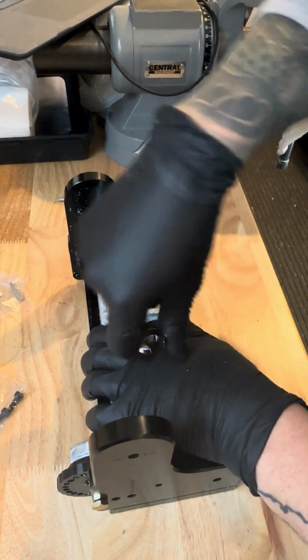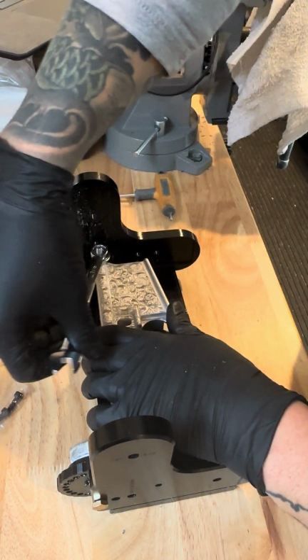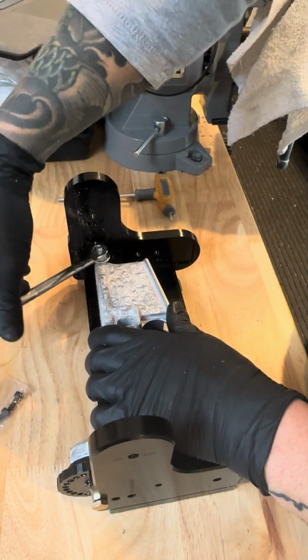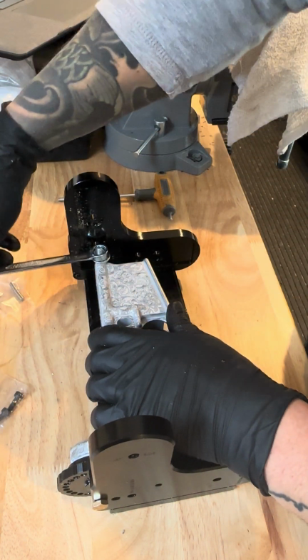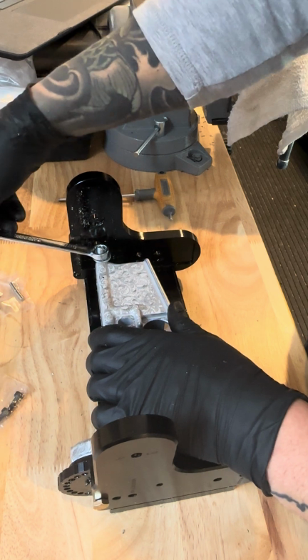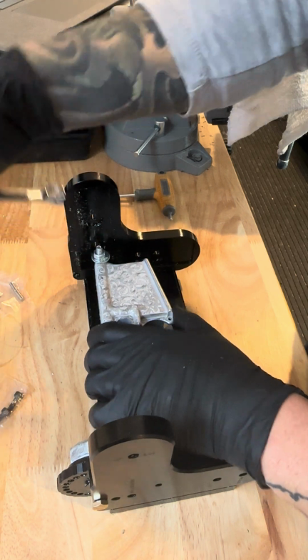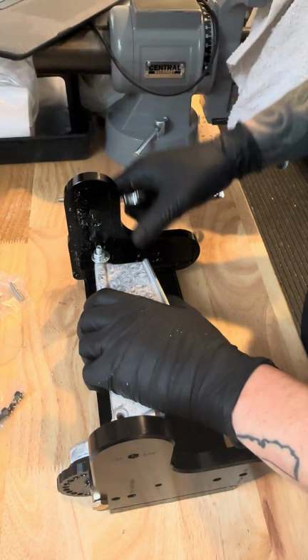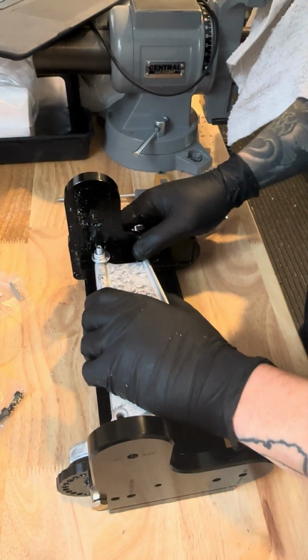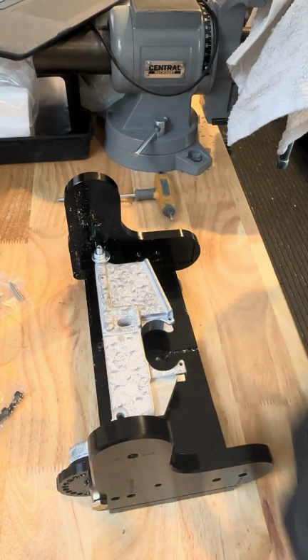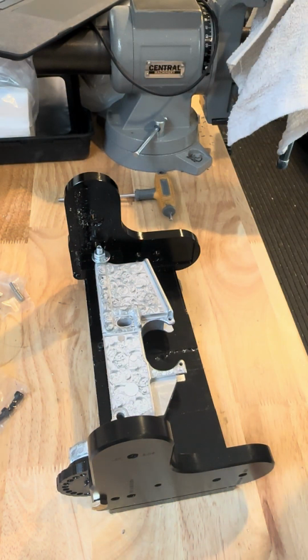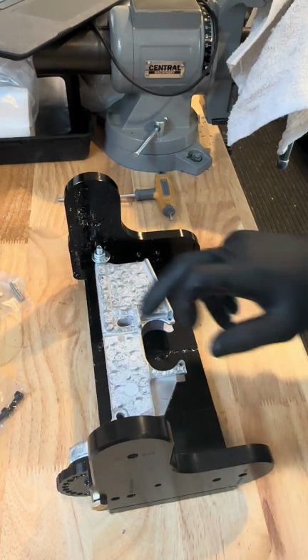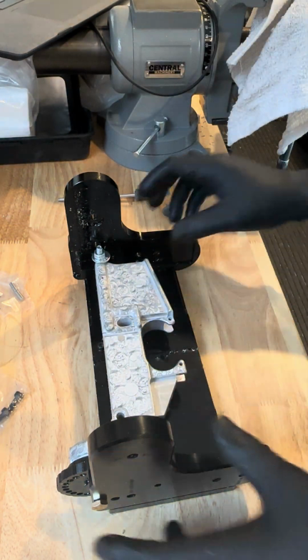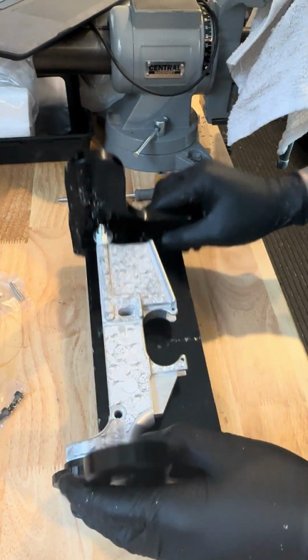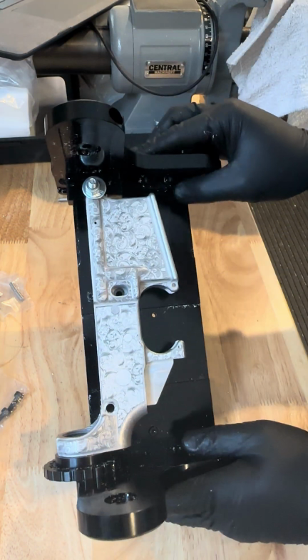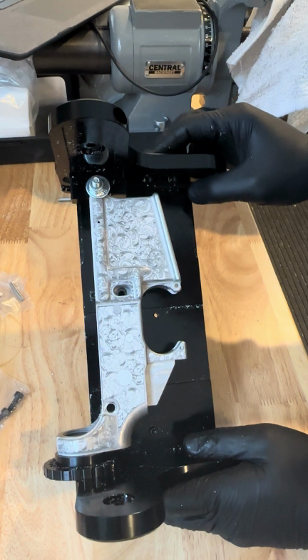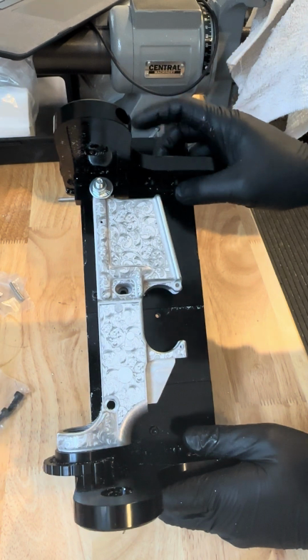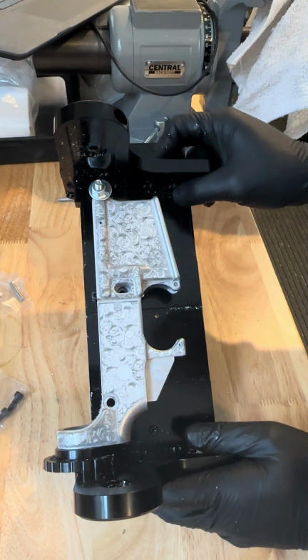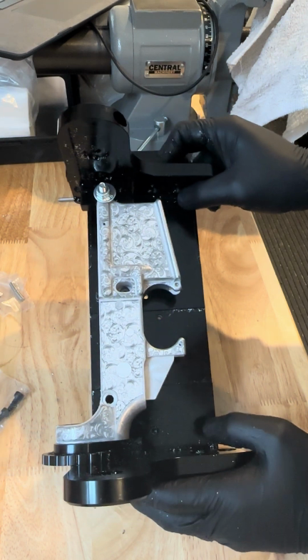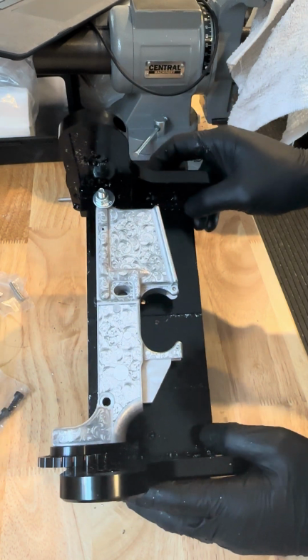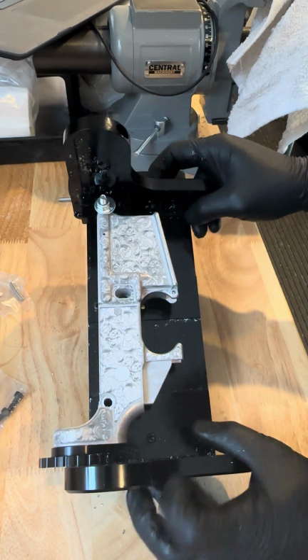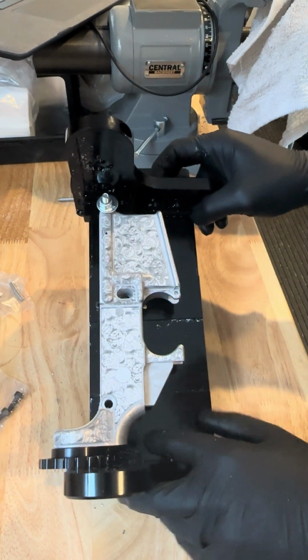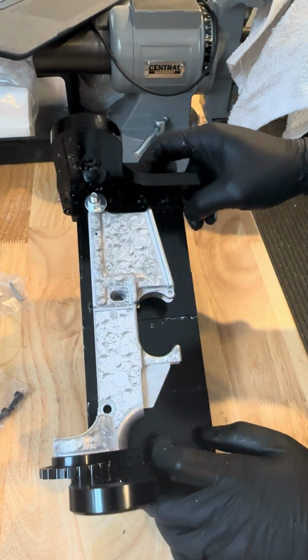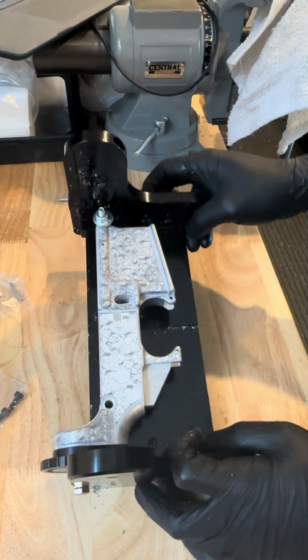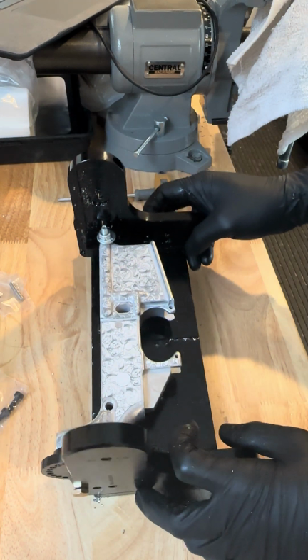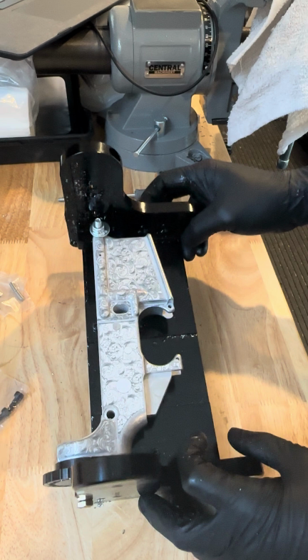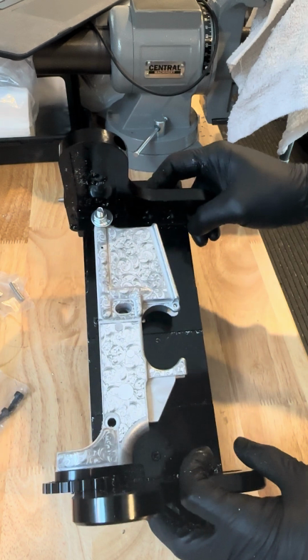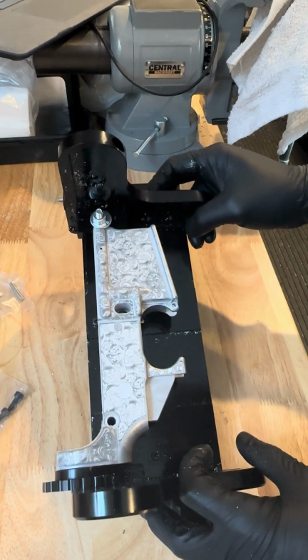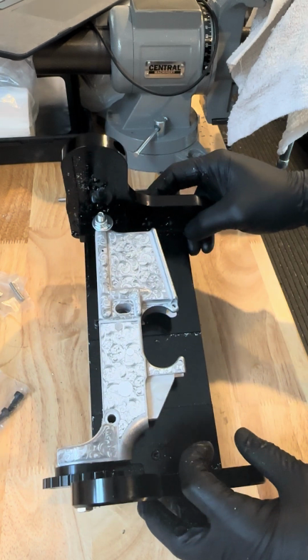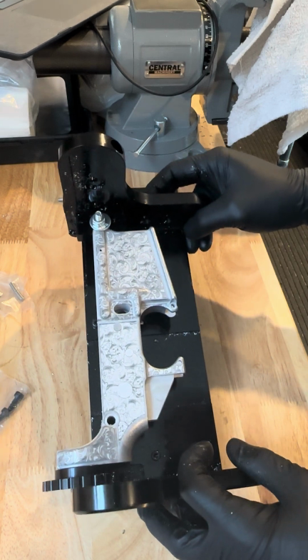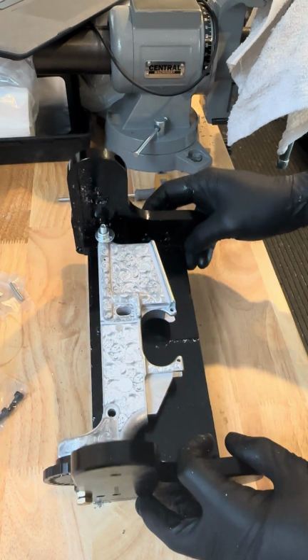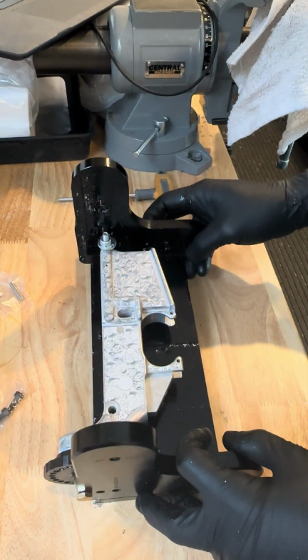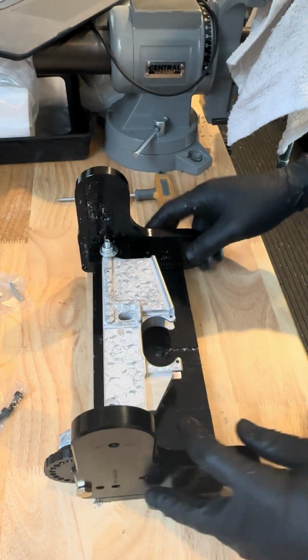Tighten the takedown nut snug as well — it doesn't need to be tight. There you have it, it's in there good to go. Then we'll jump over to the Ghost Gunner and show you how to install it, how to probe, and how to run the code.